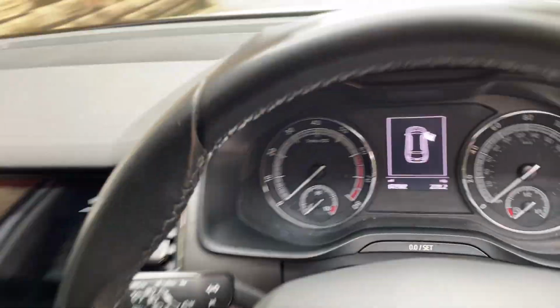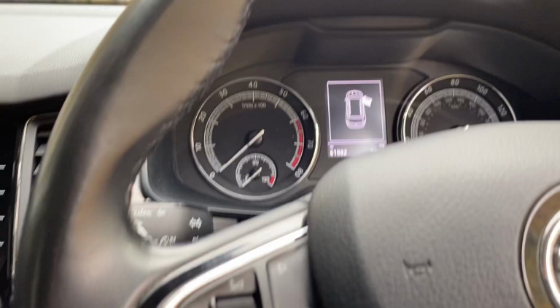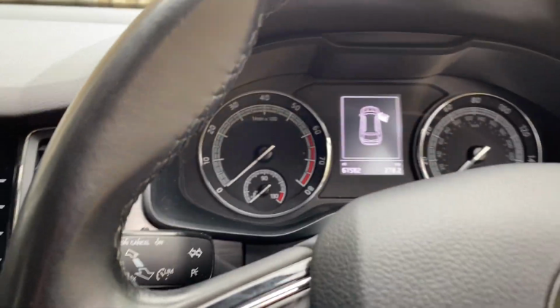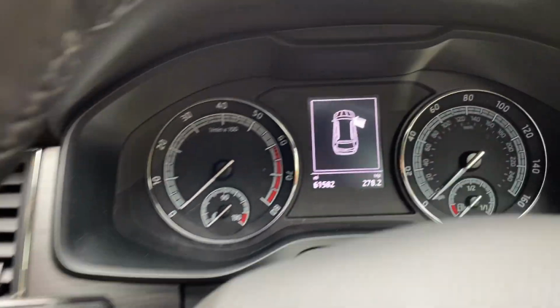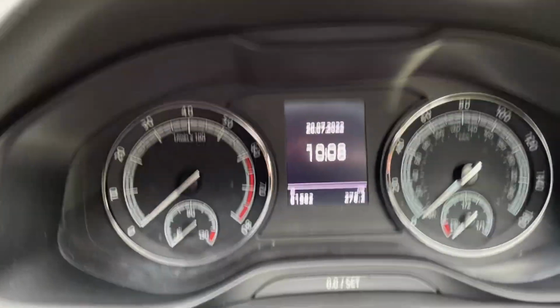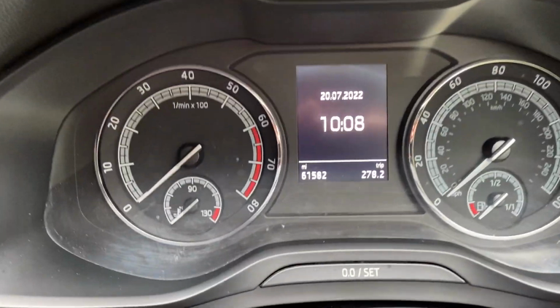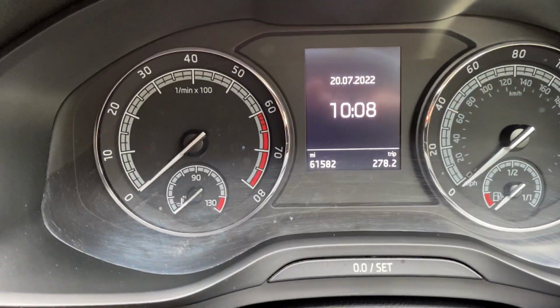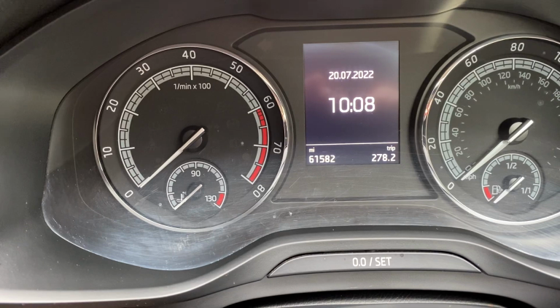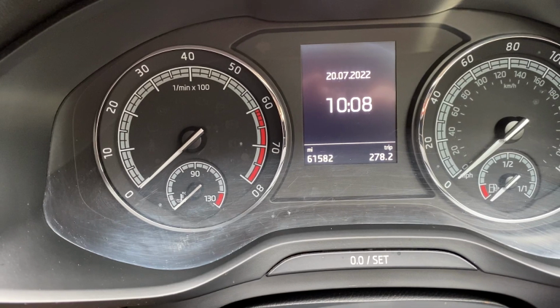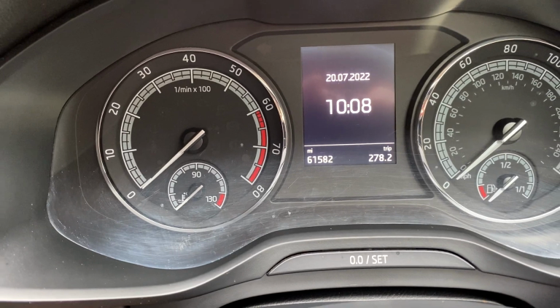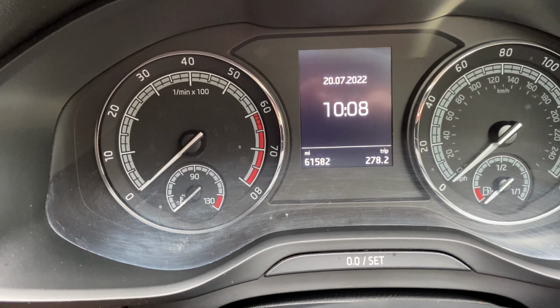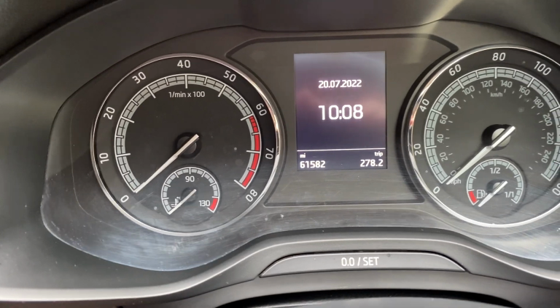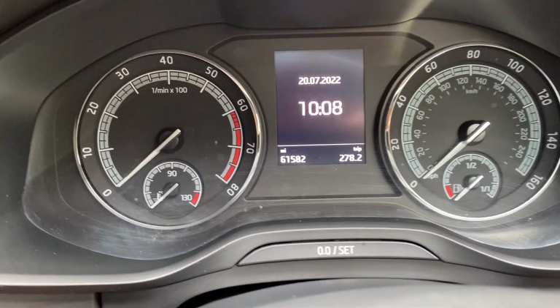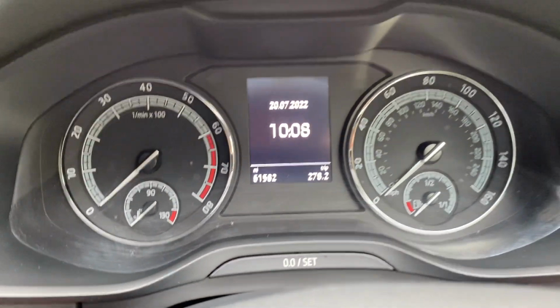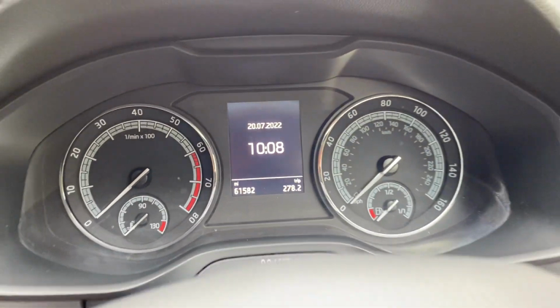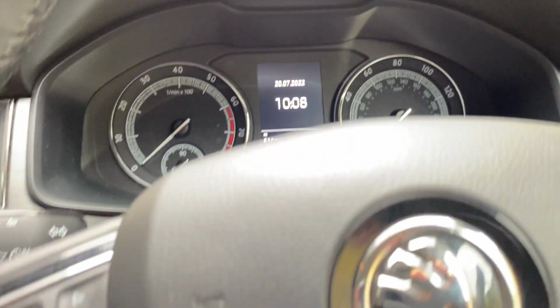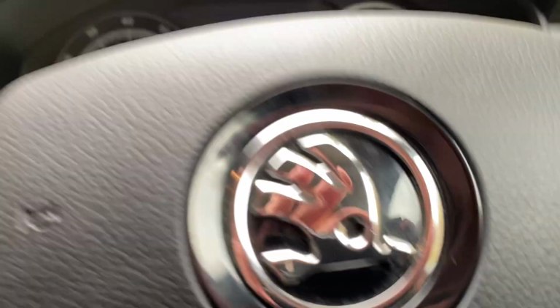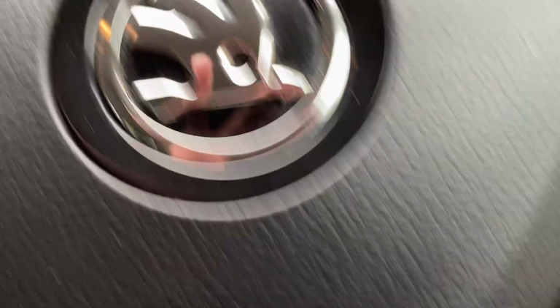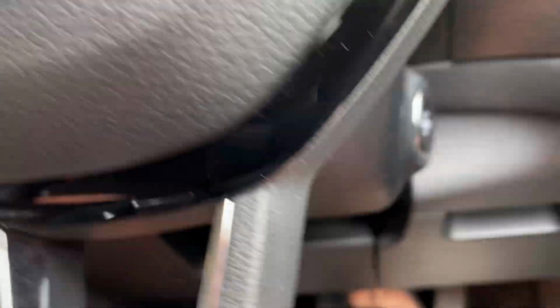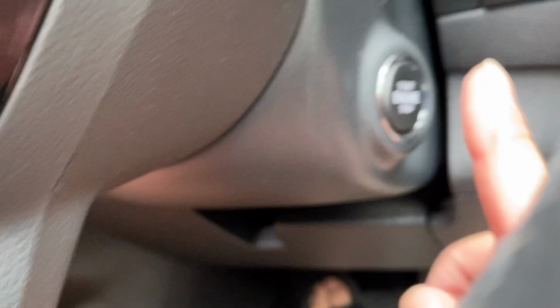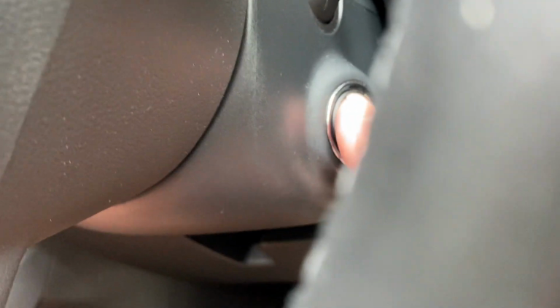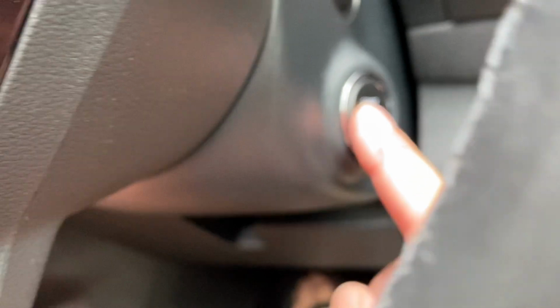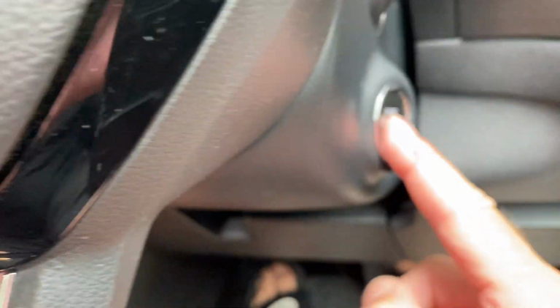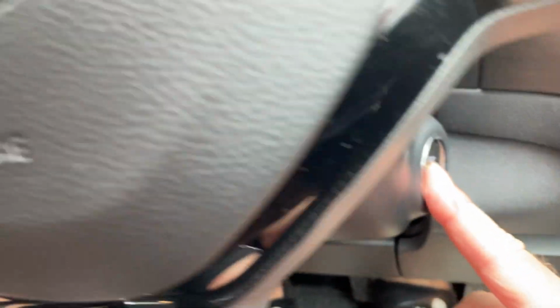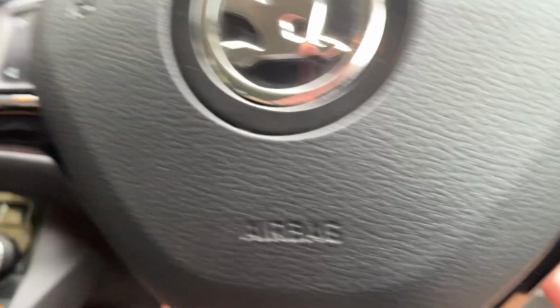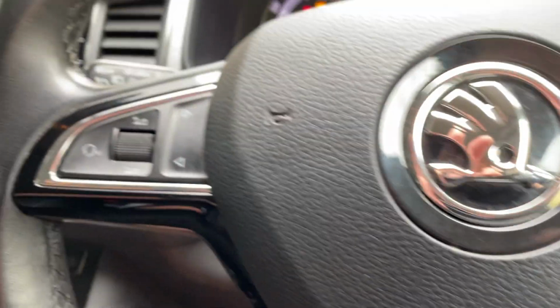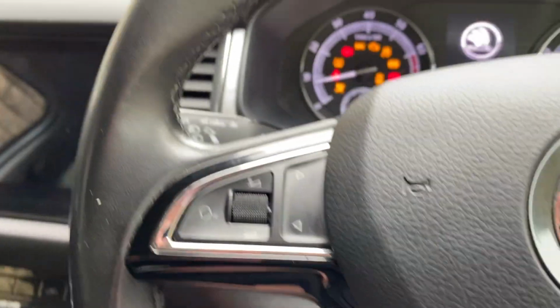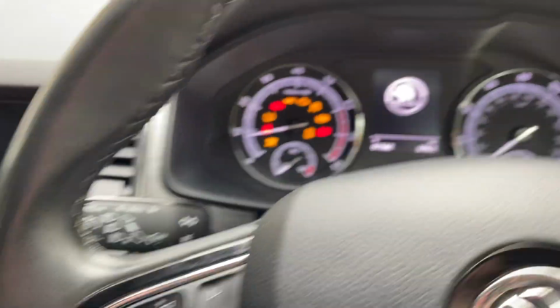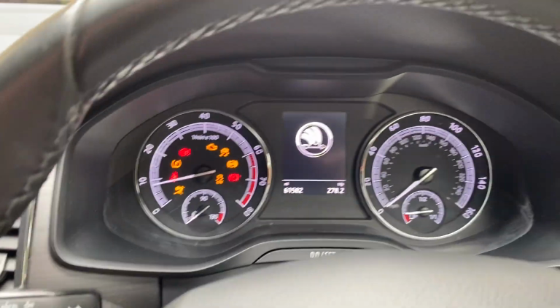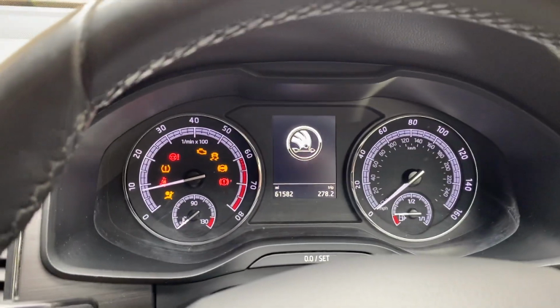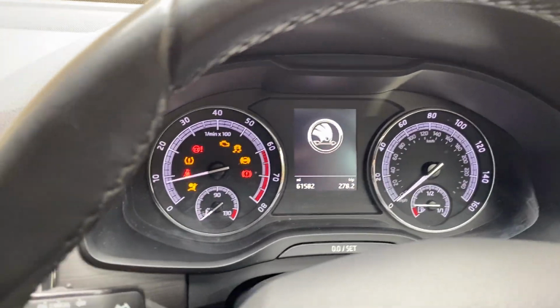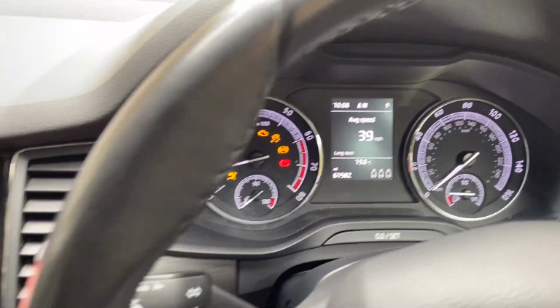The car is currently showing 61,582 miles. It's a push button start — if you can see it there. There we go, it just starts up there.